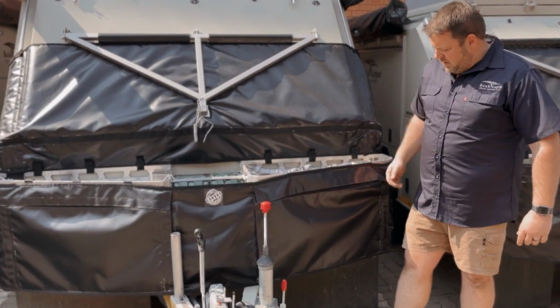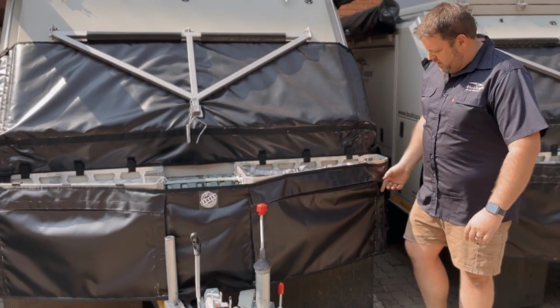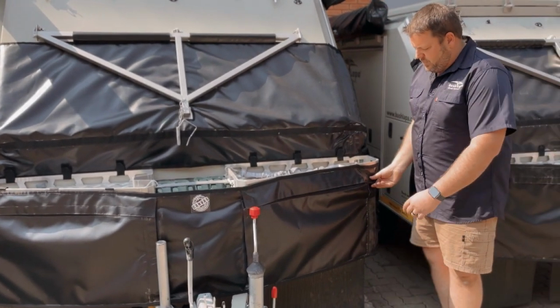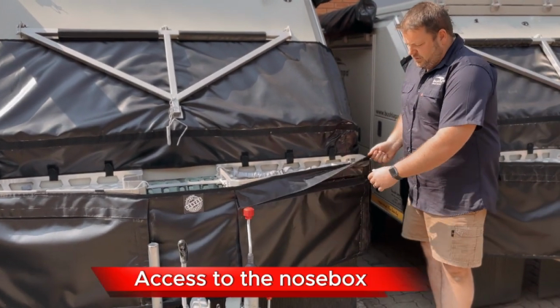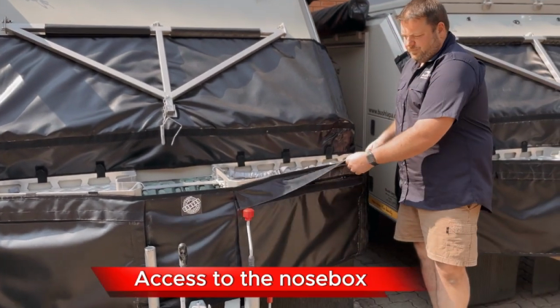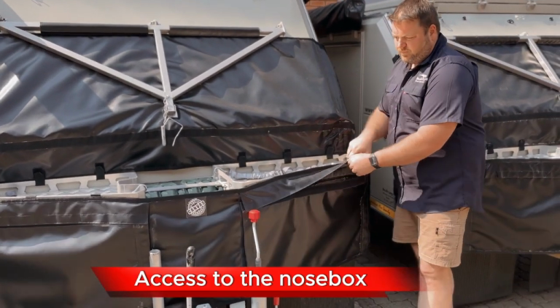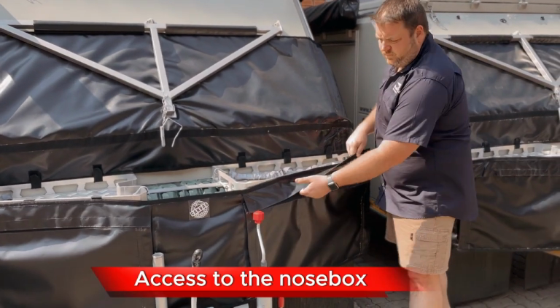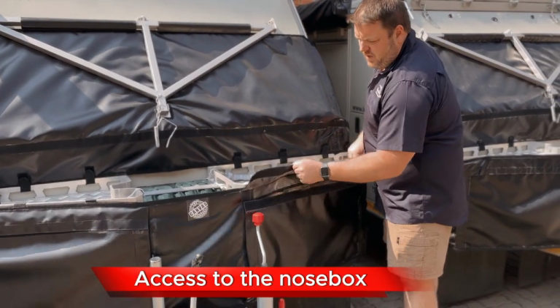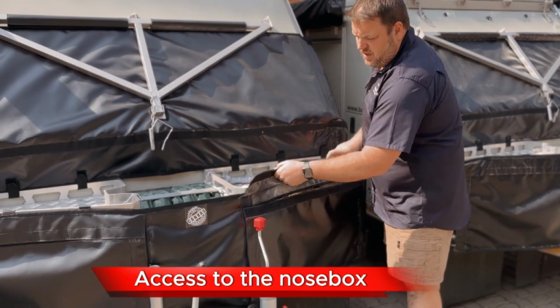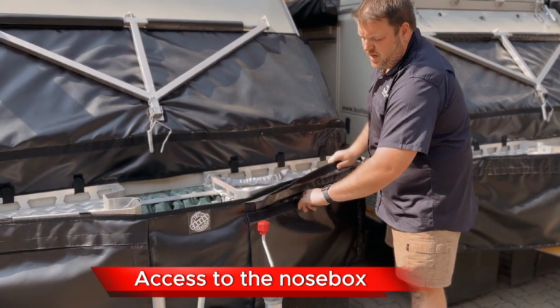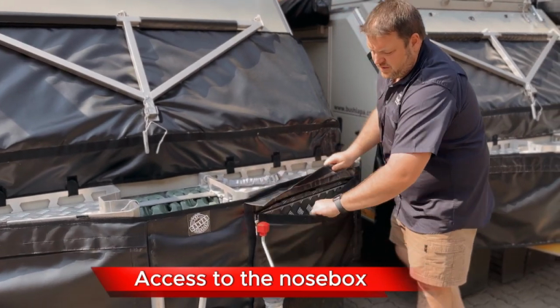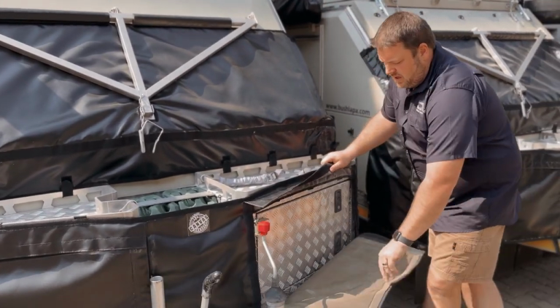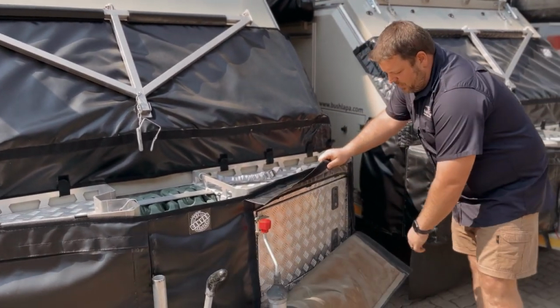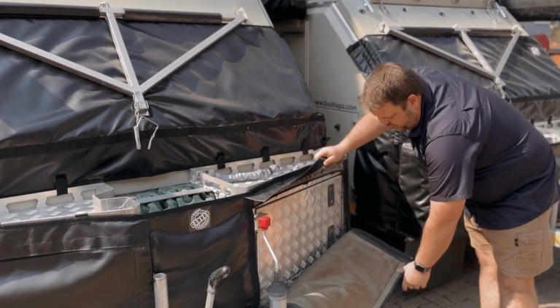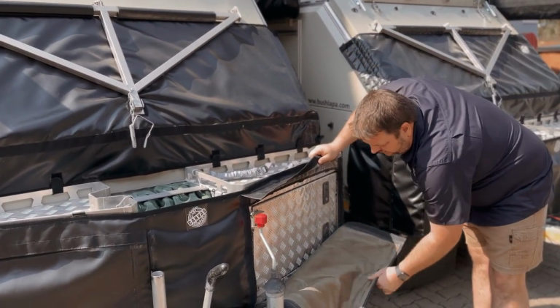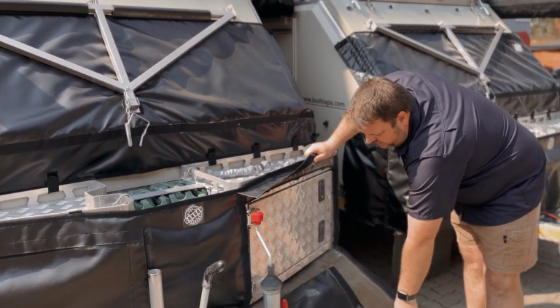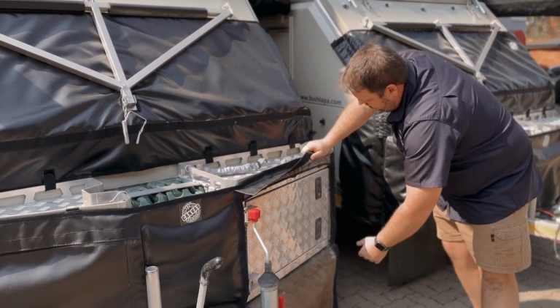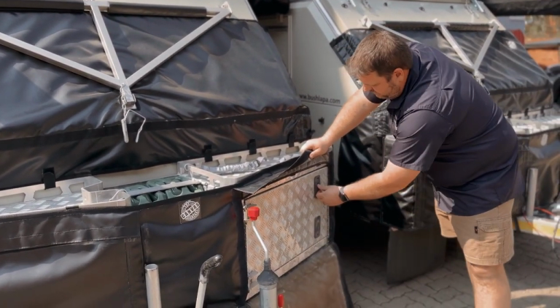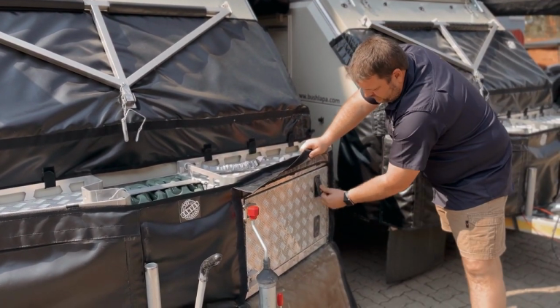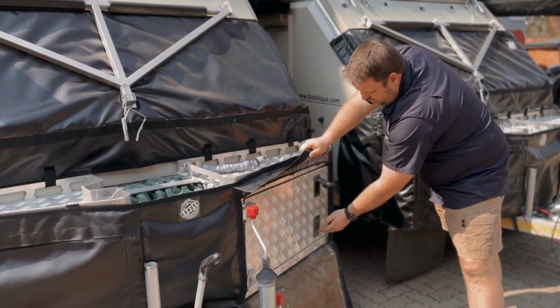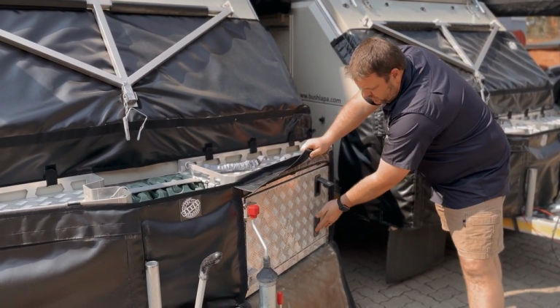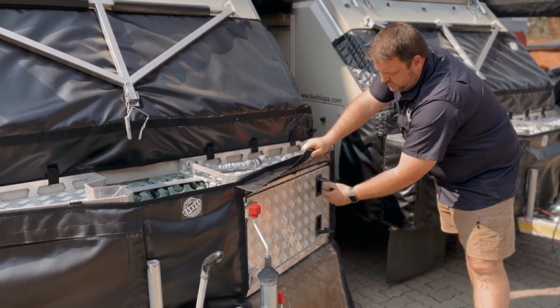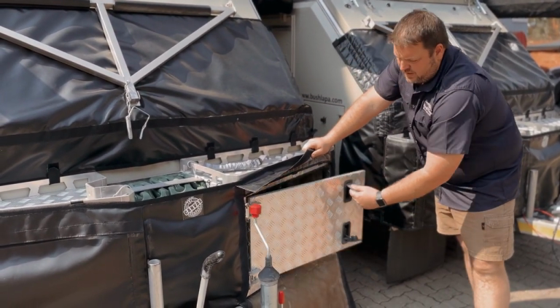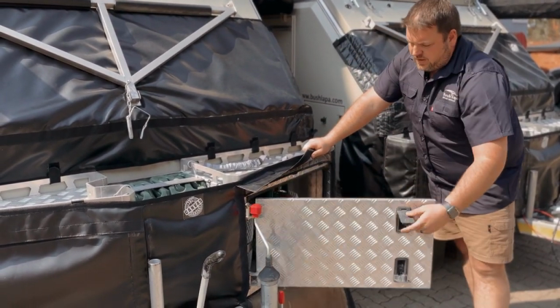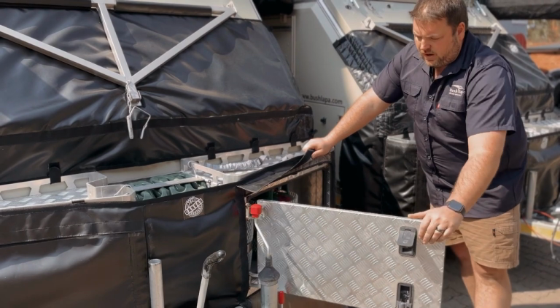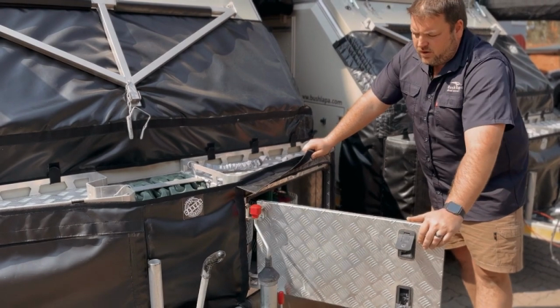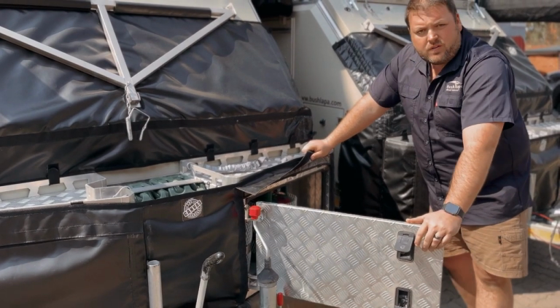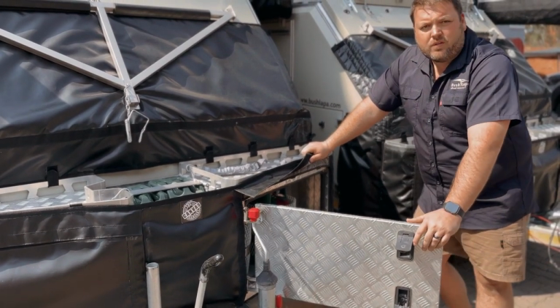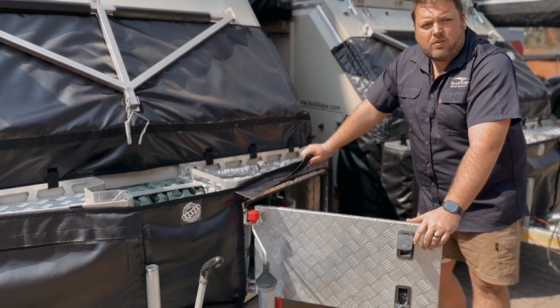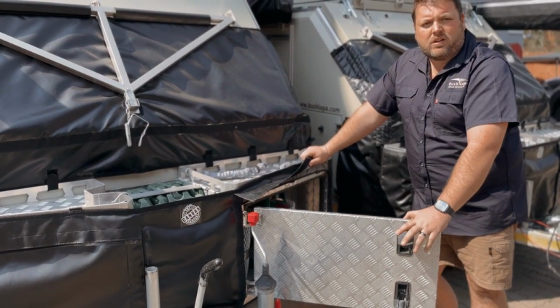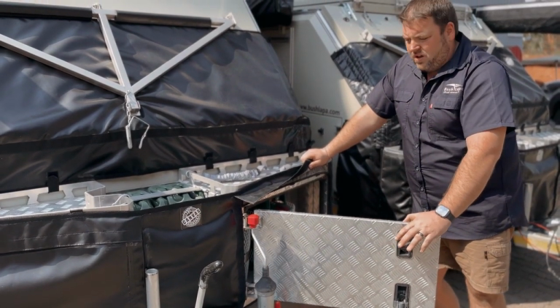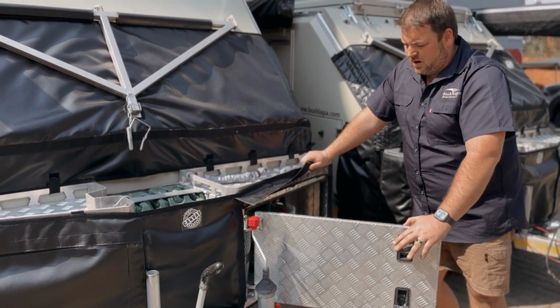On the nose box, it's as easy as opening your velcro, and then you've got access to your nose box. So you don't have to take off your travel blanket, you don't have to struggle.